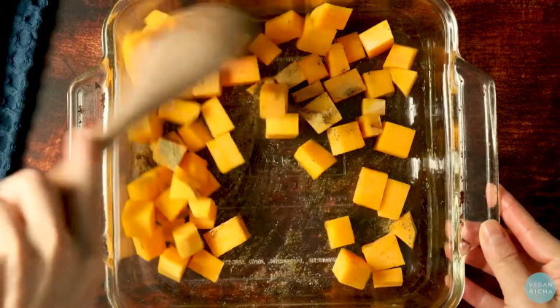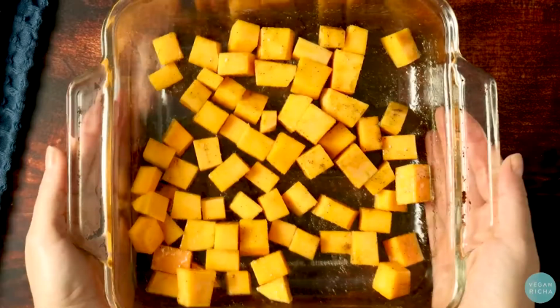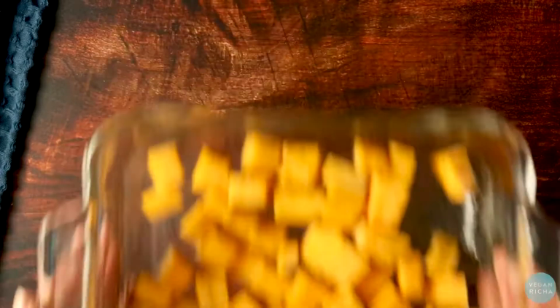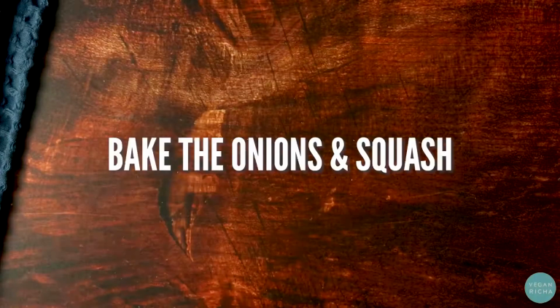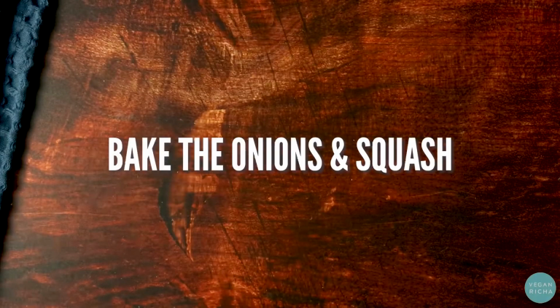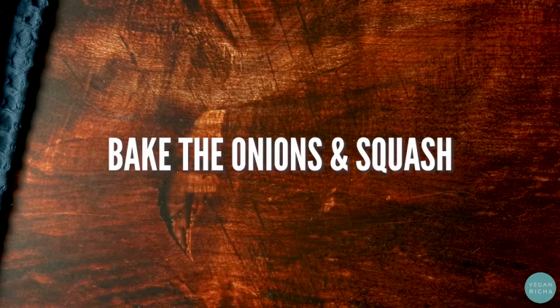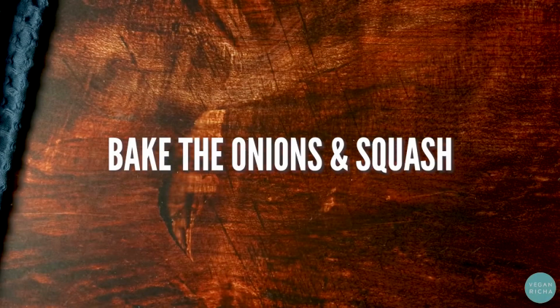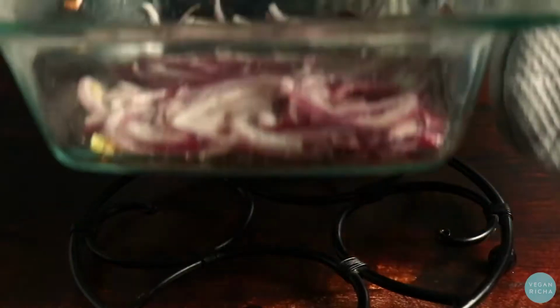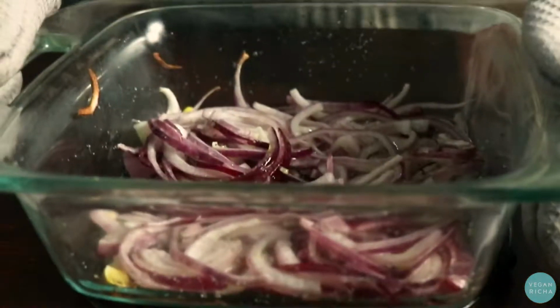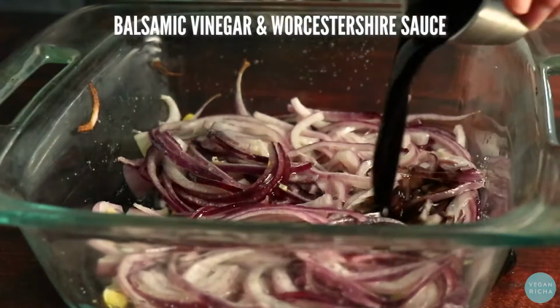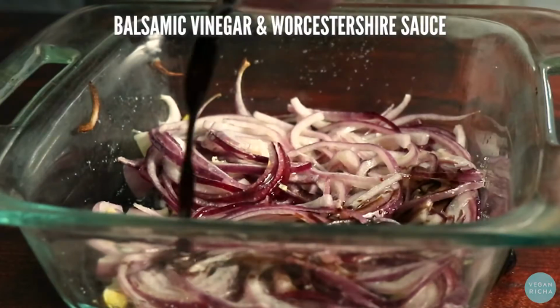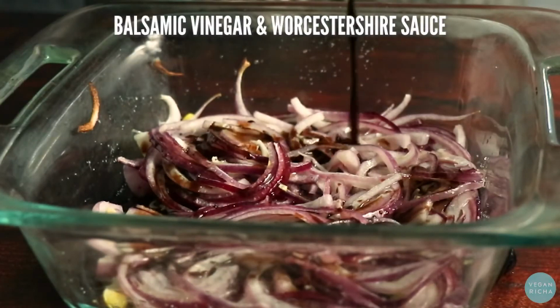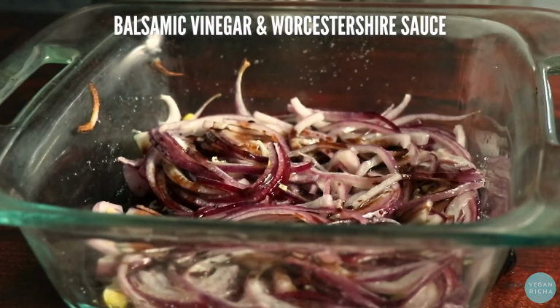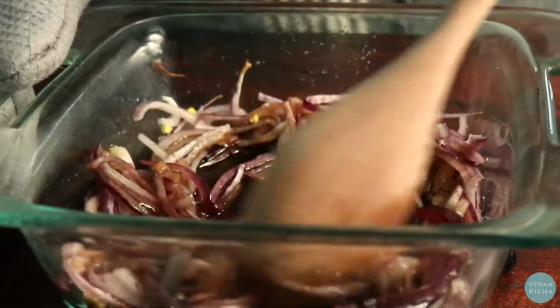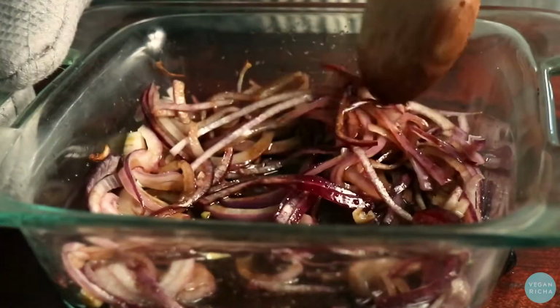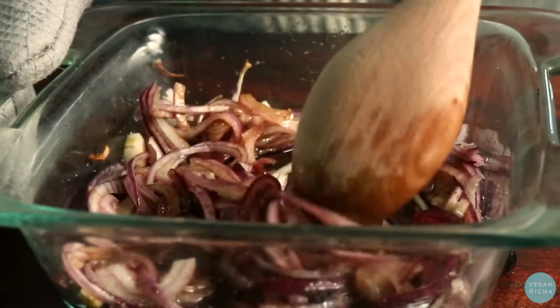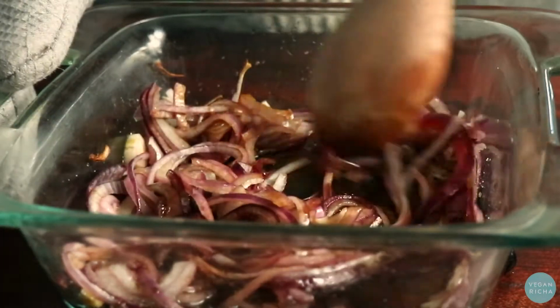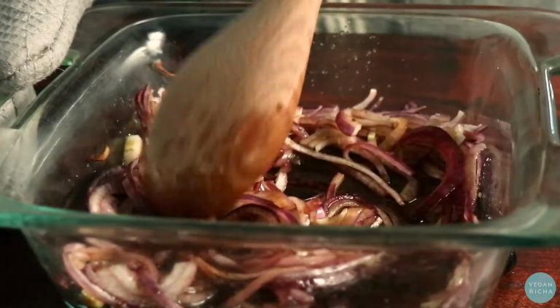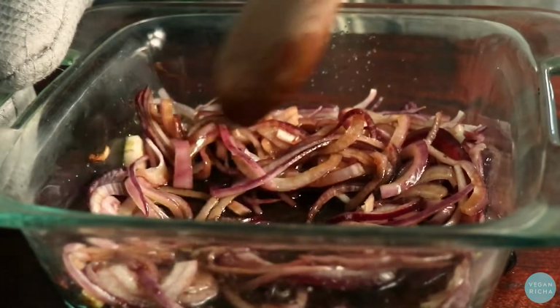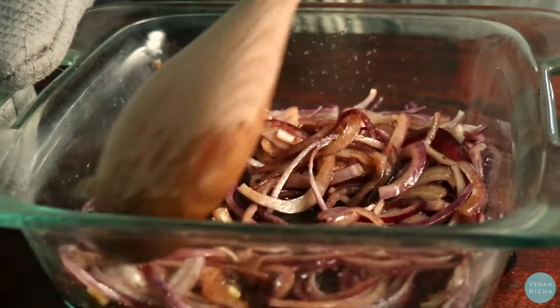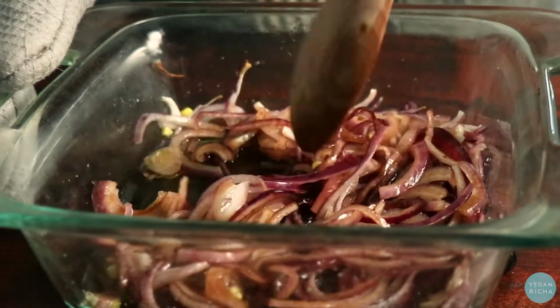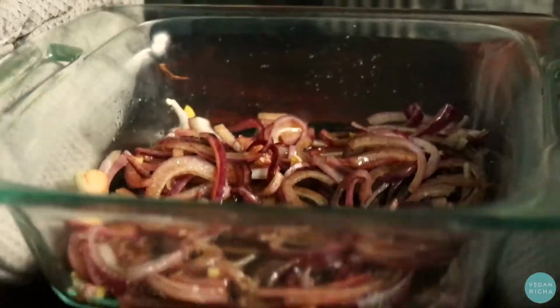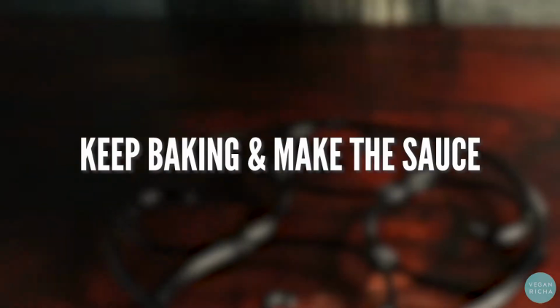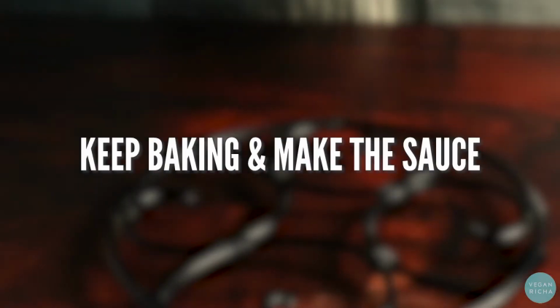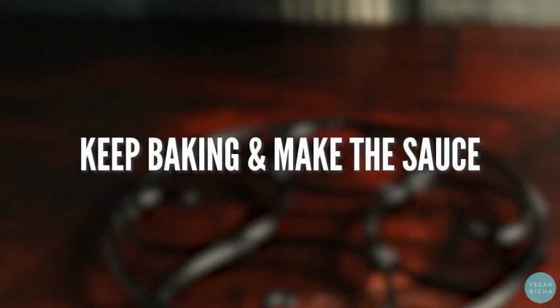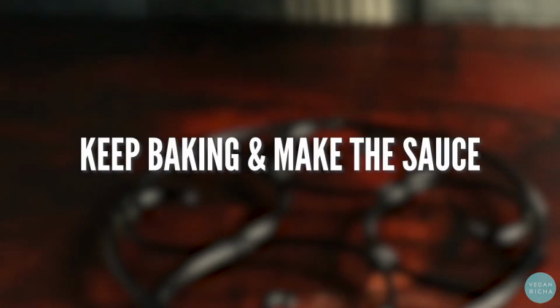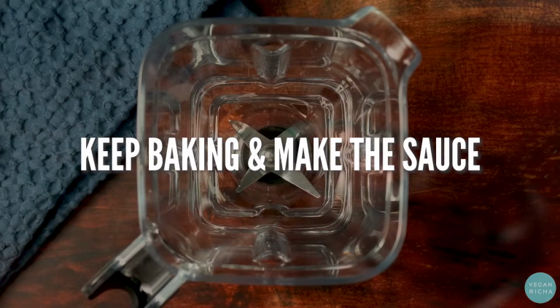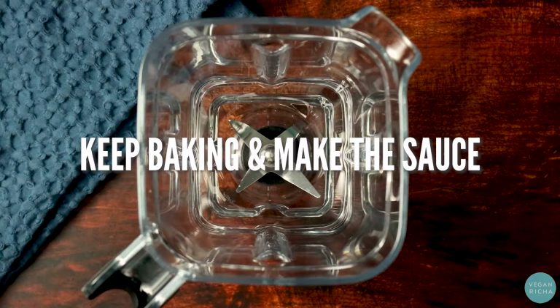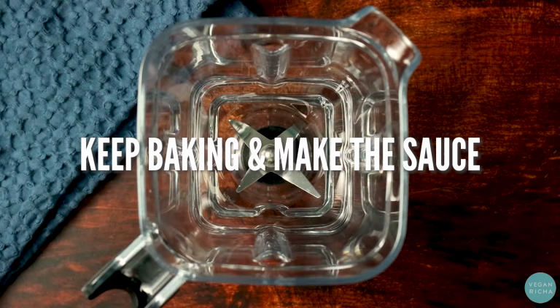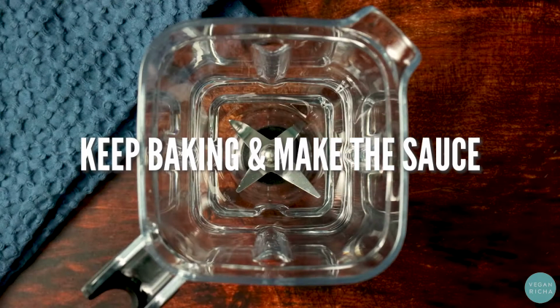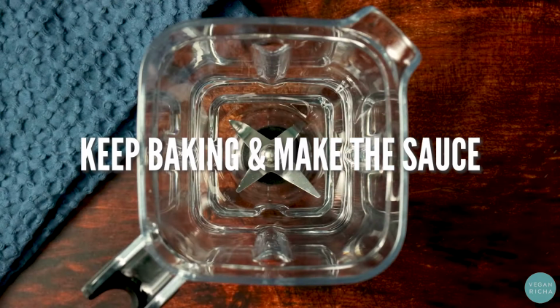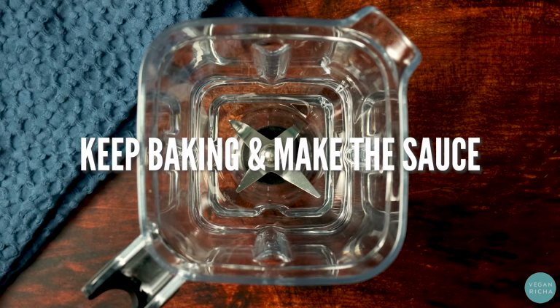Bake the onions and the squash. At the 12 minute mark, pull out the onions and toss them in balsamic vinegar and Worcestershire sauce. Now toss them back in the oven and keep baking while you make the sauce.